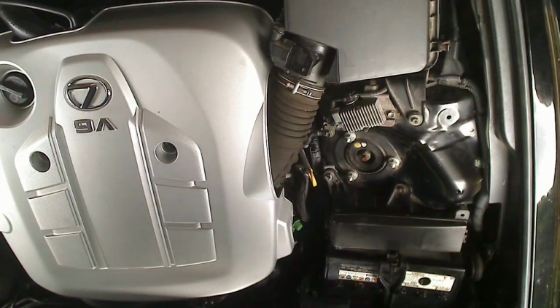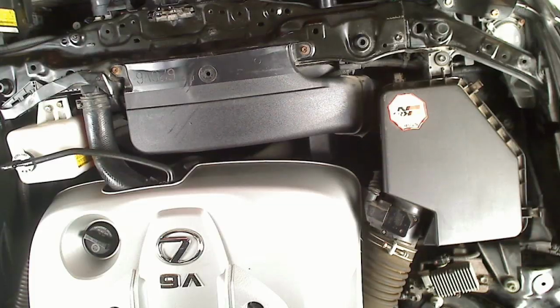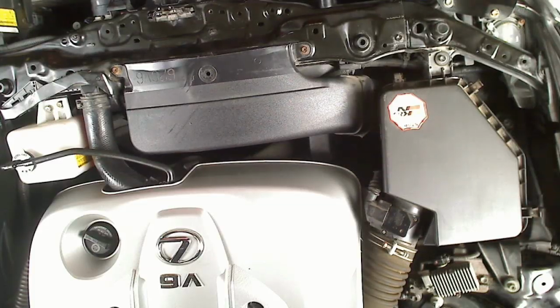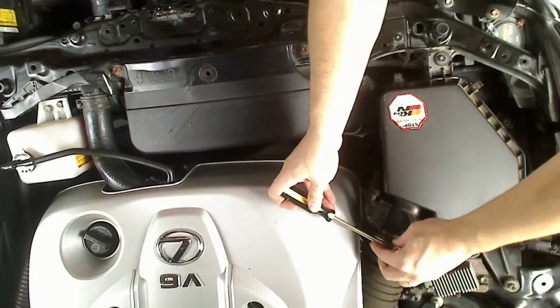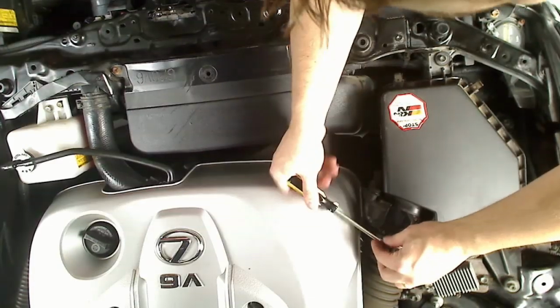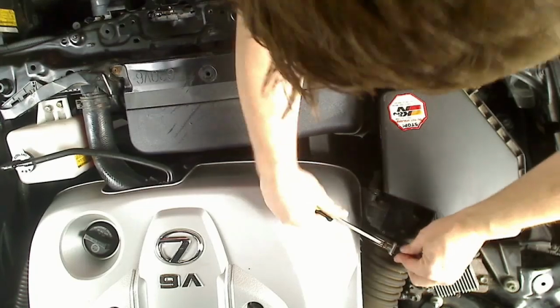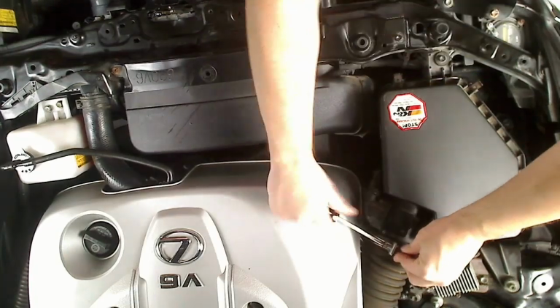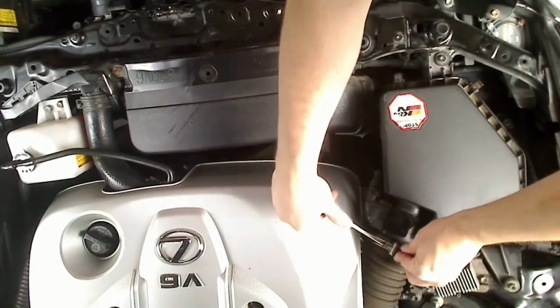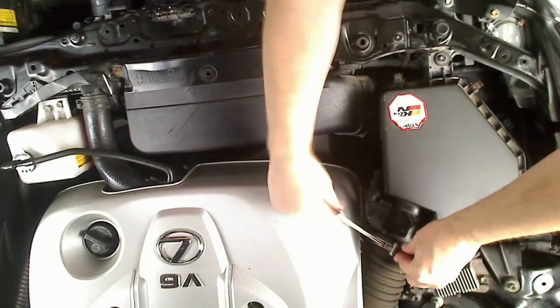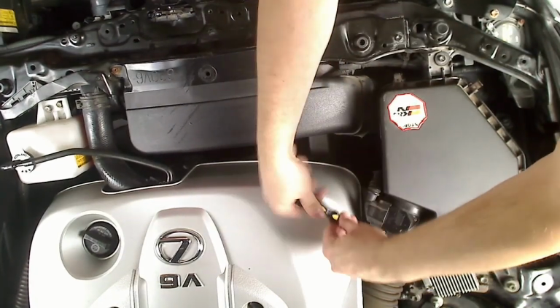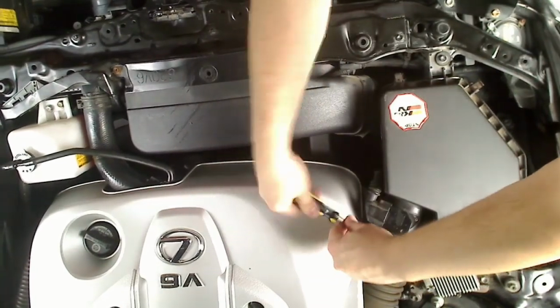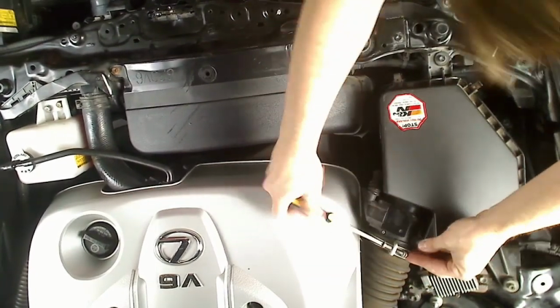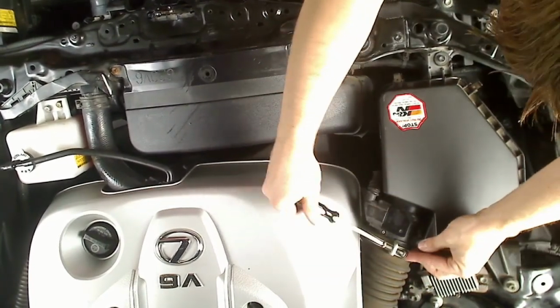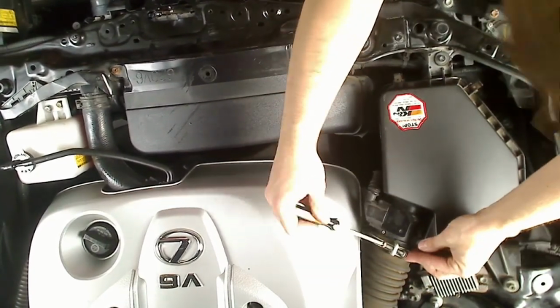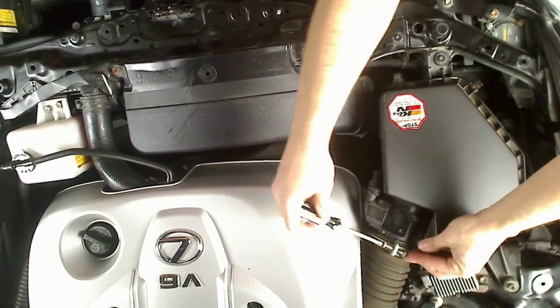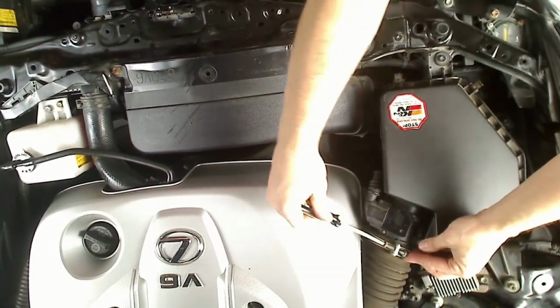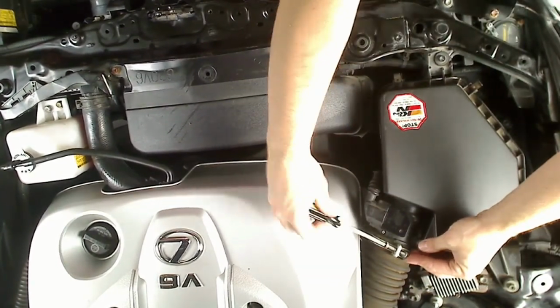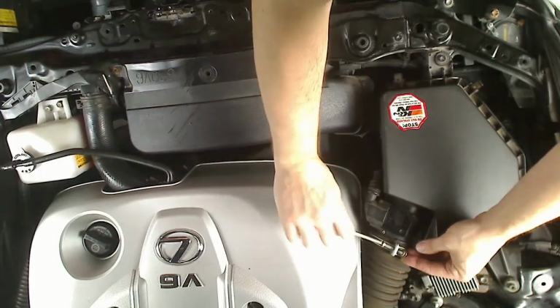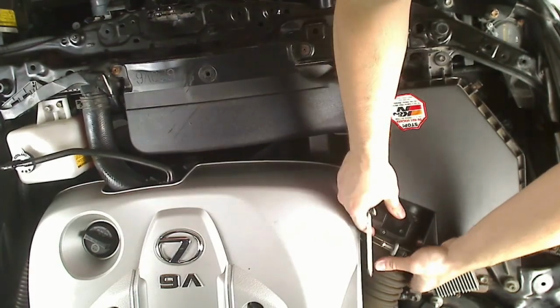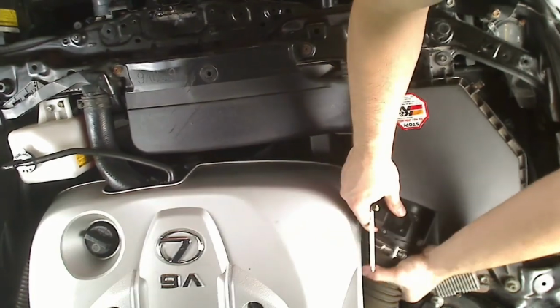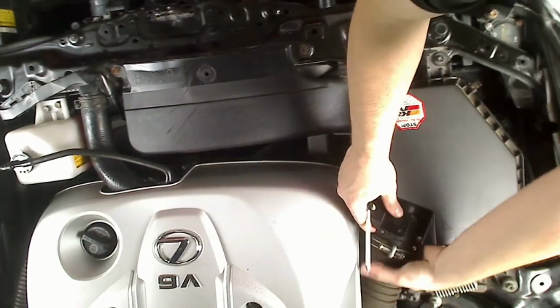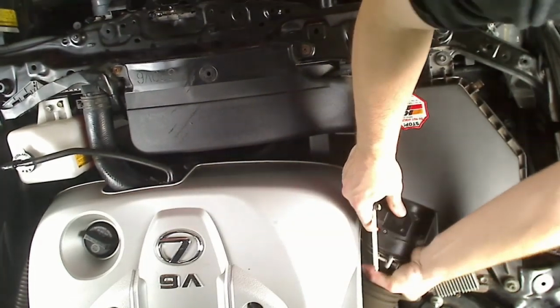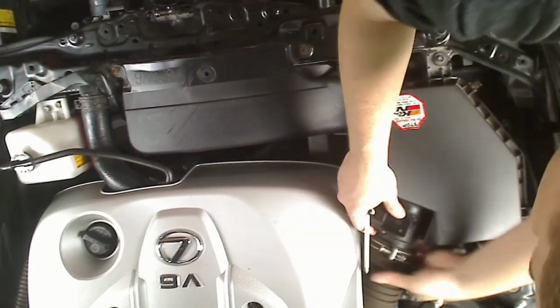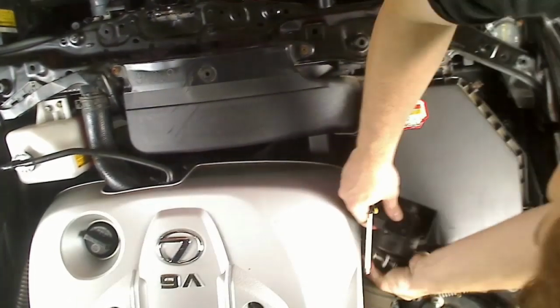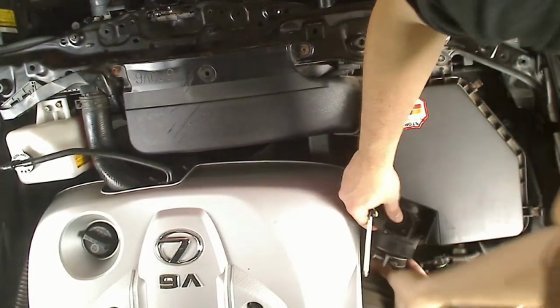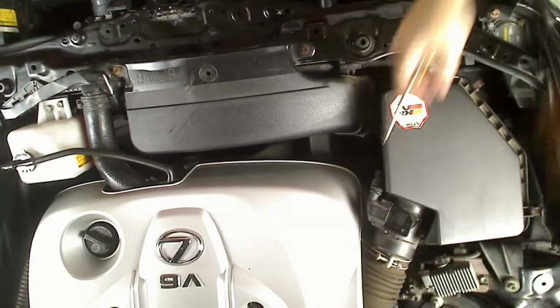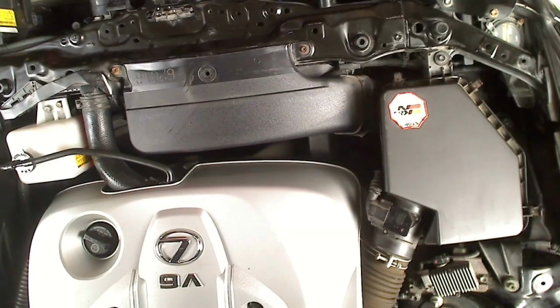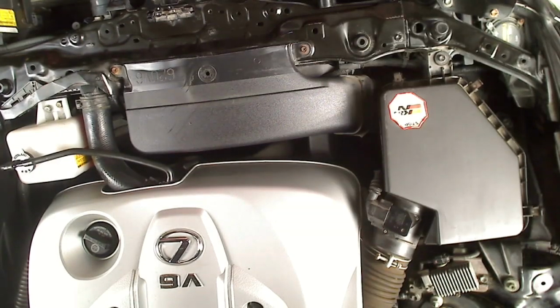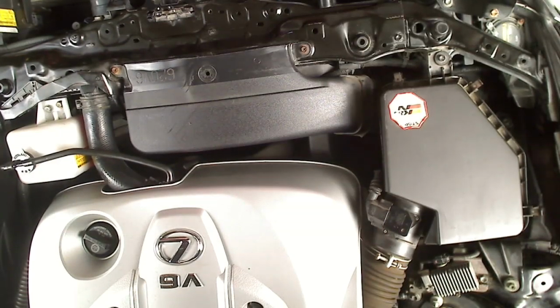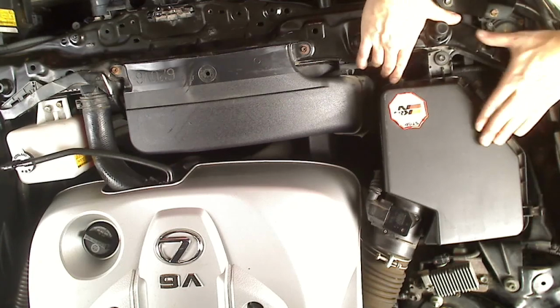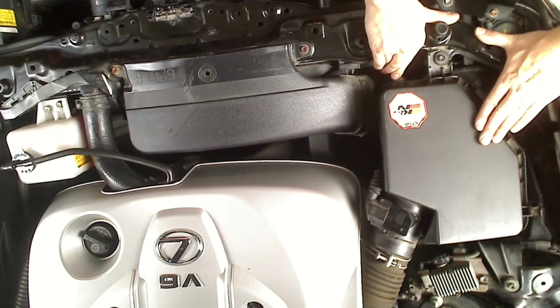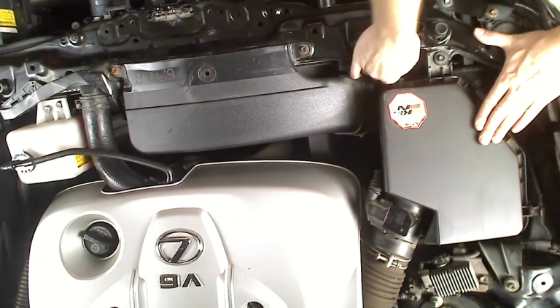Next, unscrew the clamp on the large hose that is connected to the air box and slip it off. Then release the clamps all around the air box.